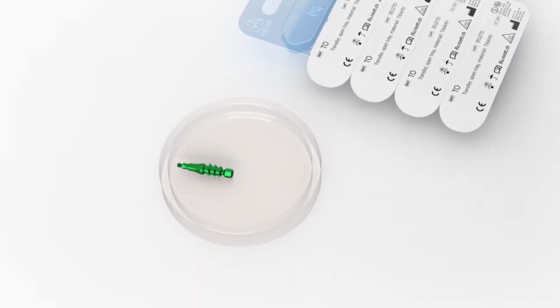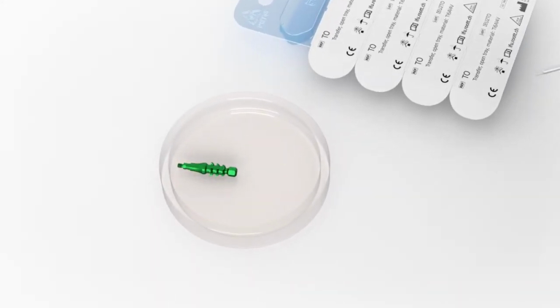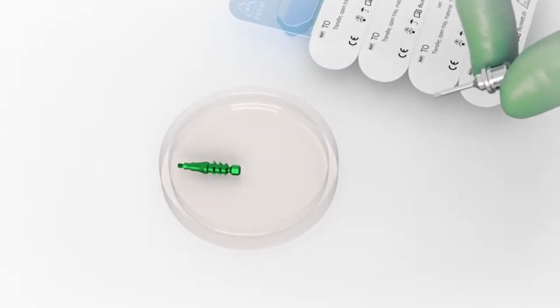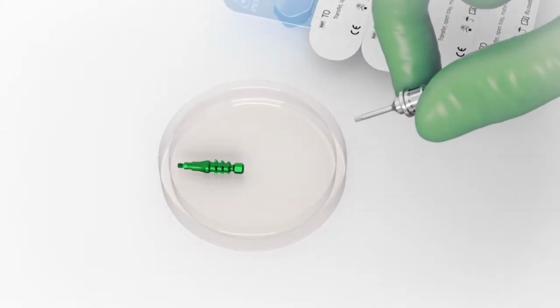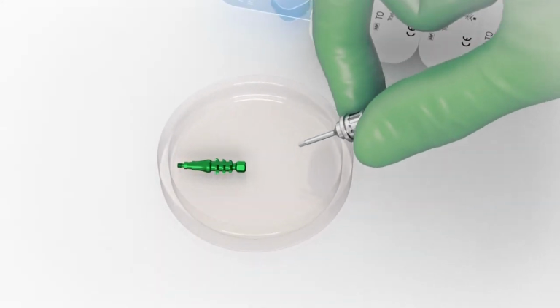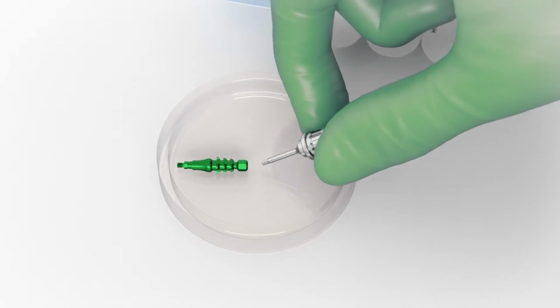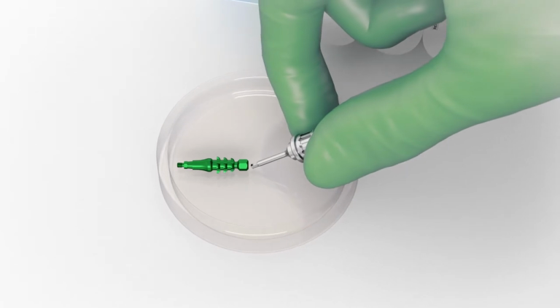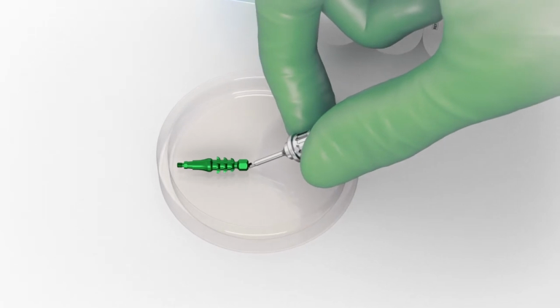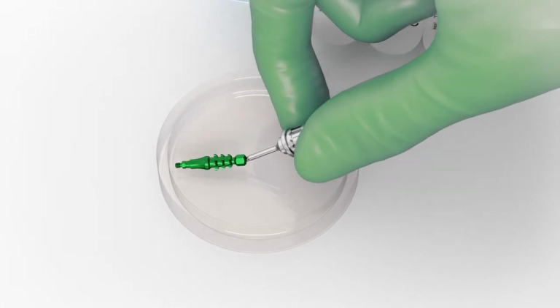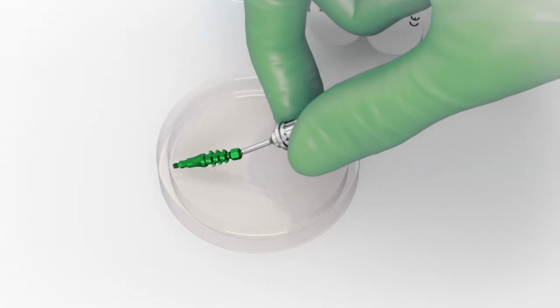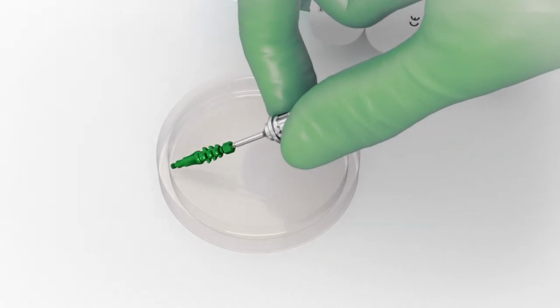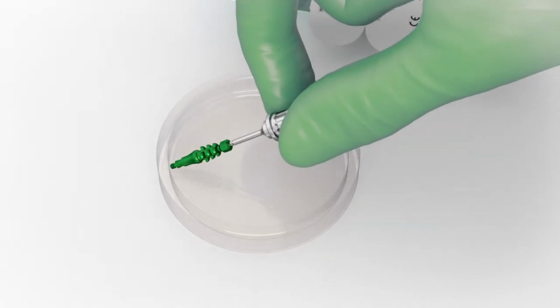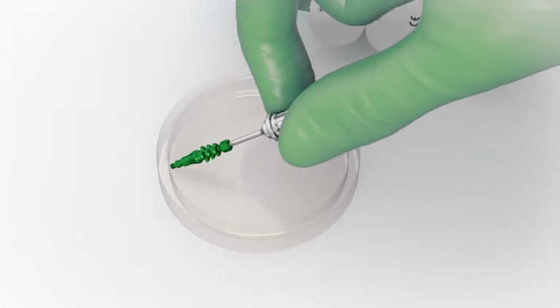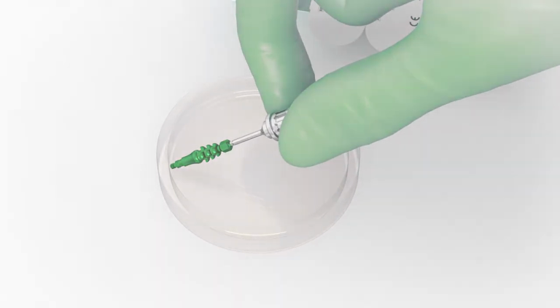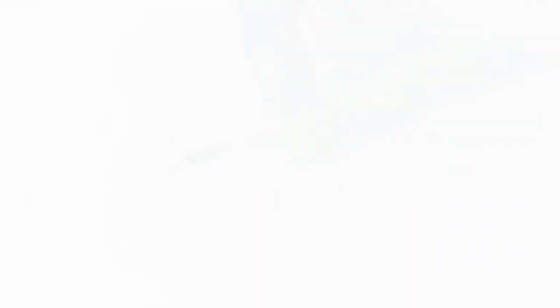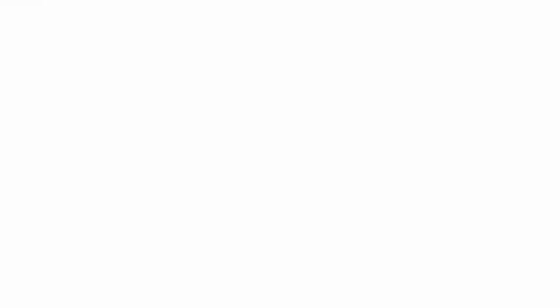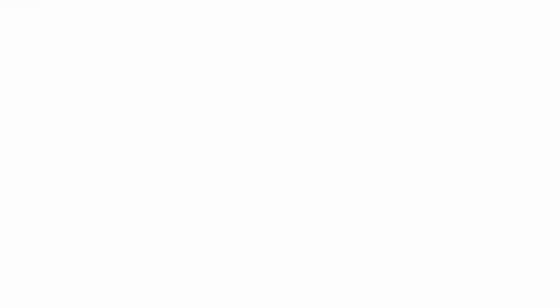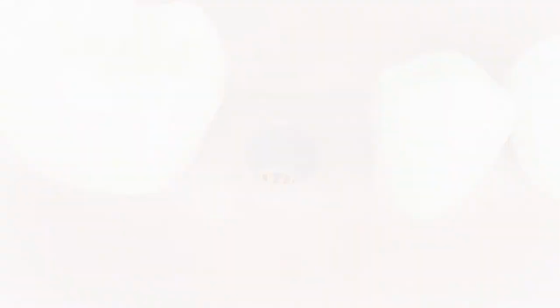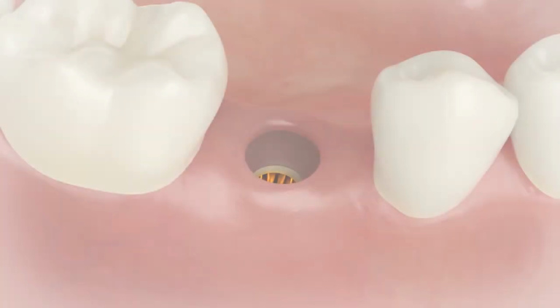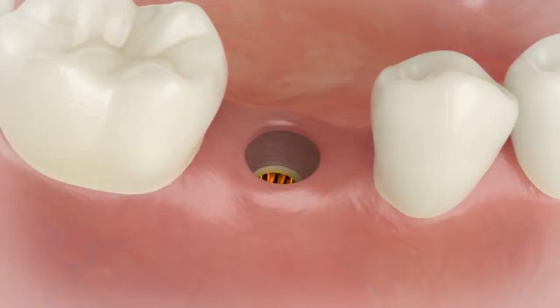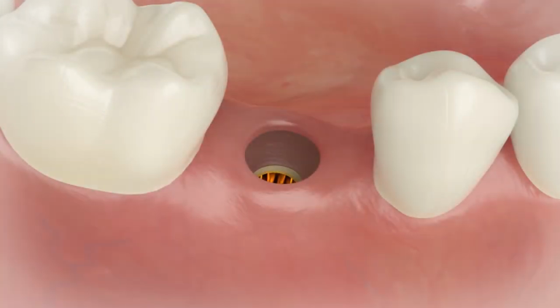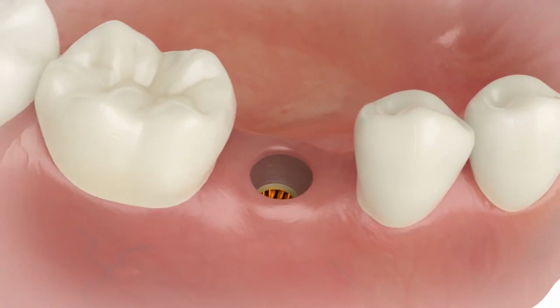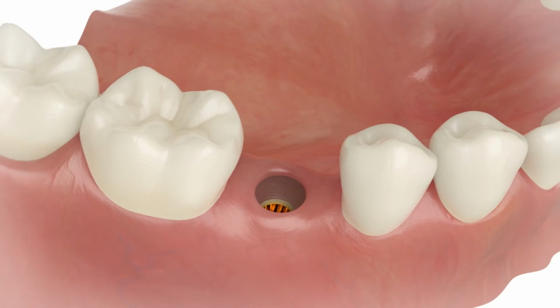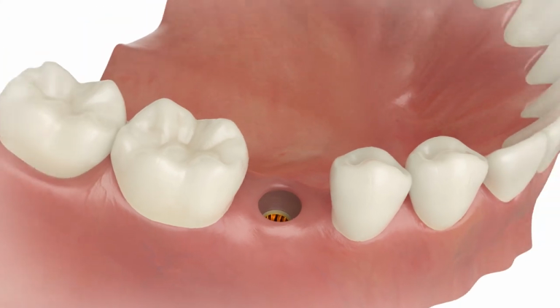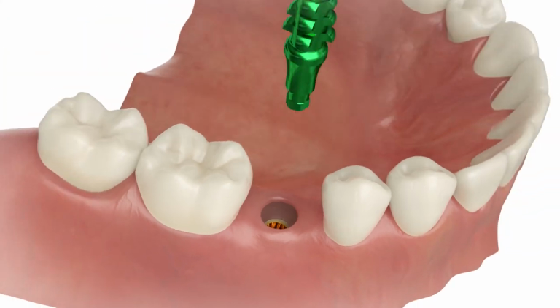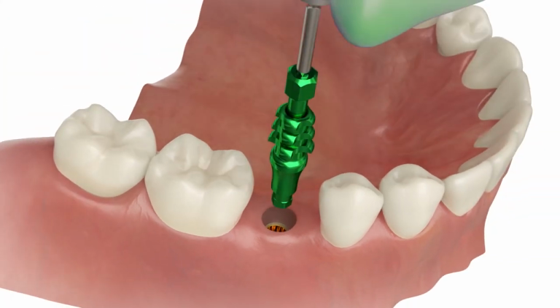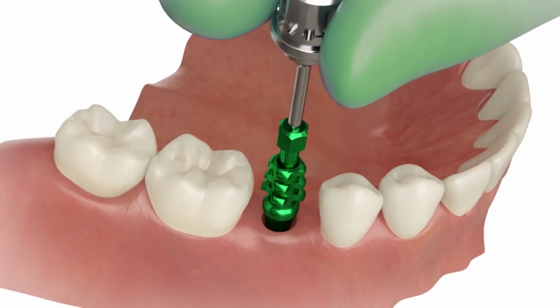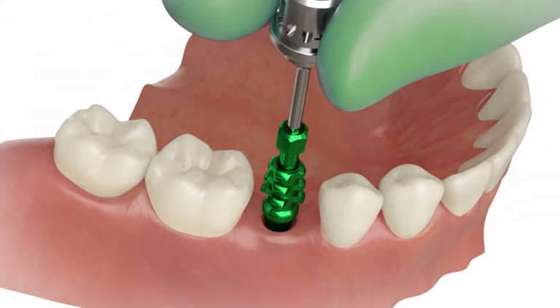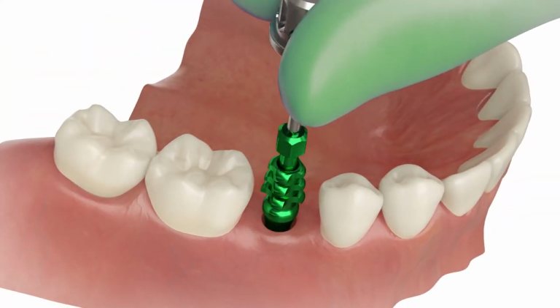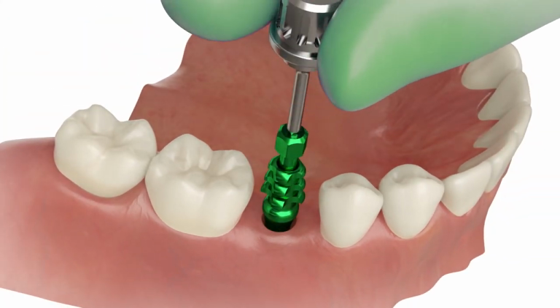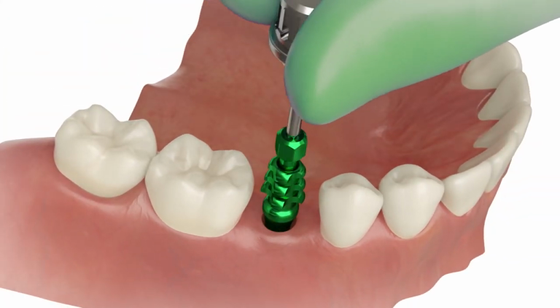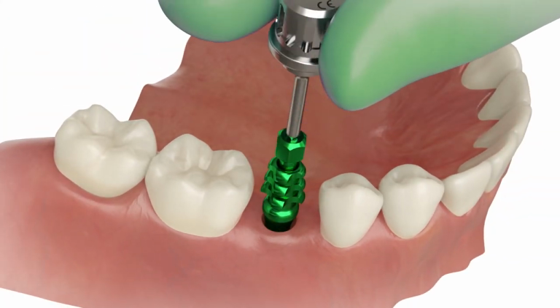Place the screwdriver to the transfer's hex and manually insert it into the implant.